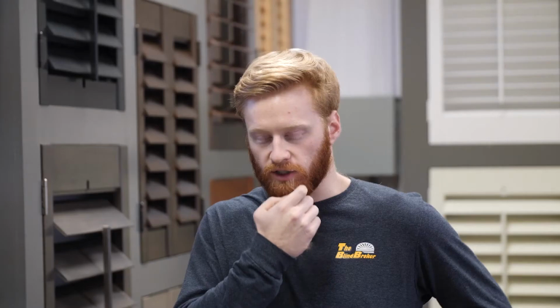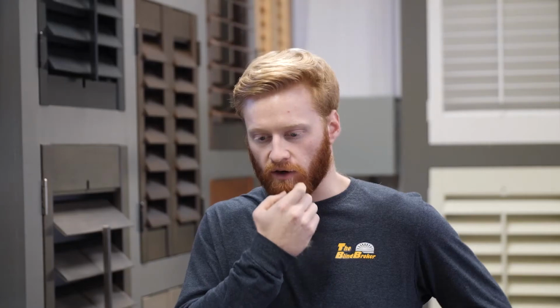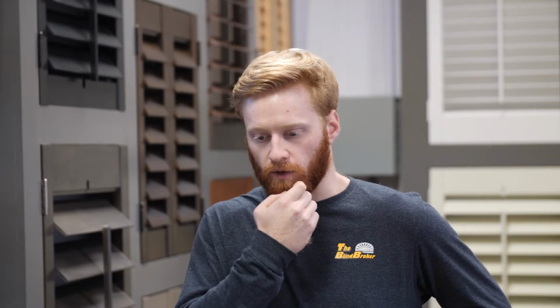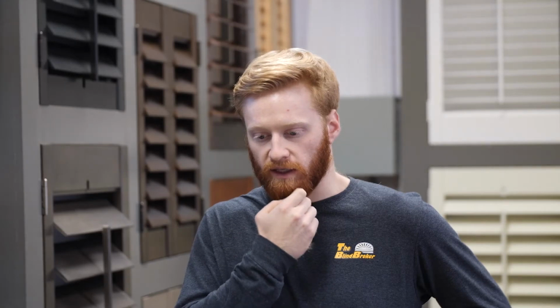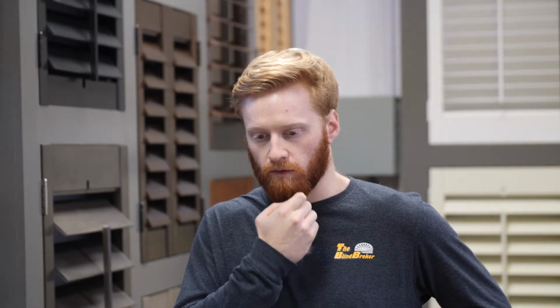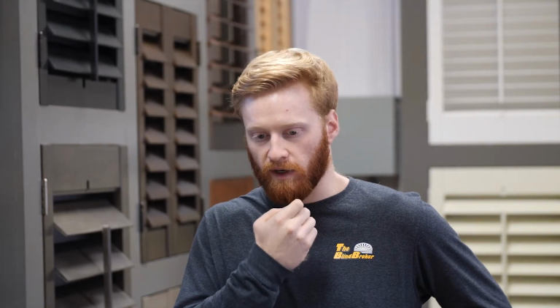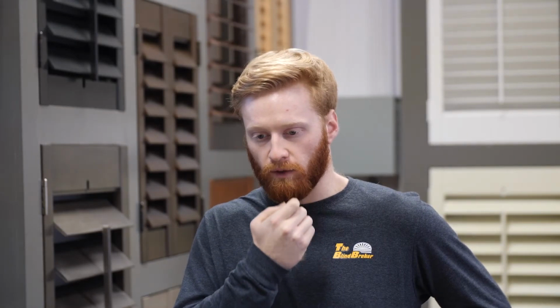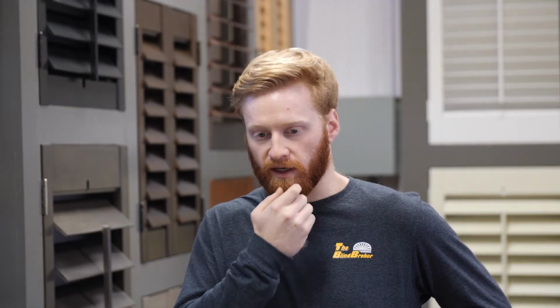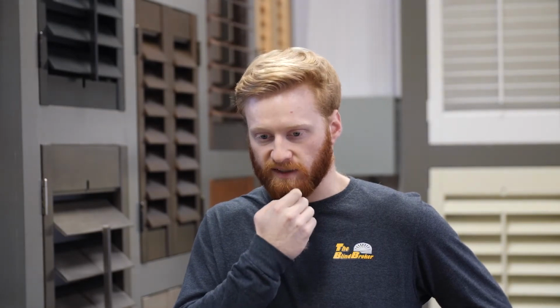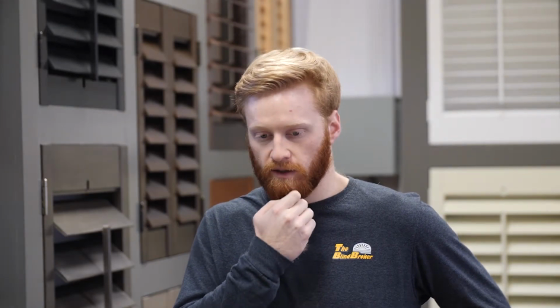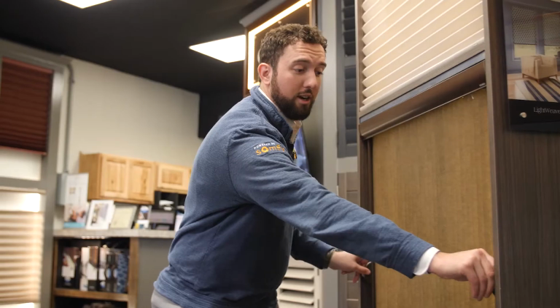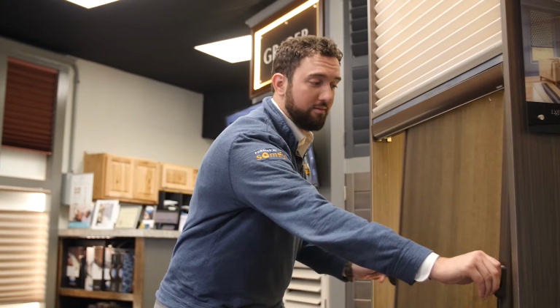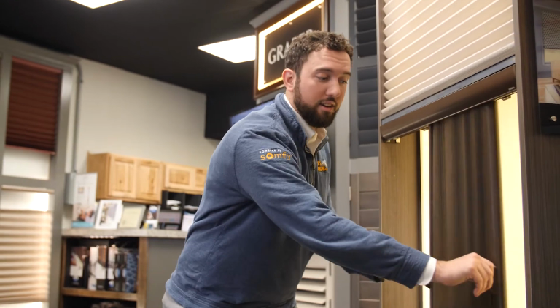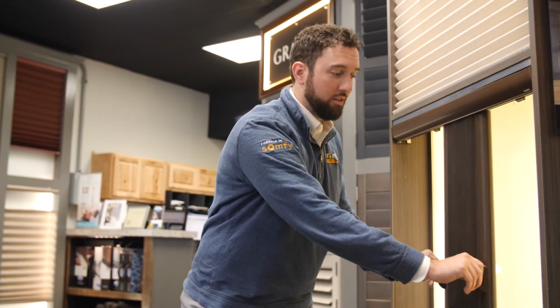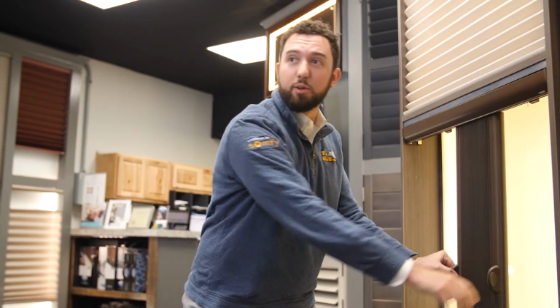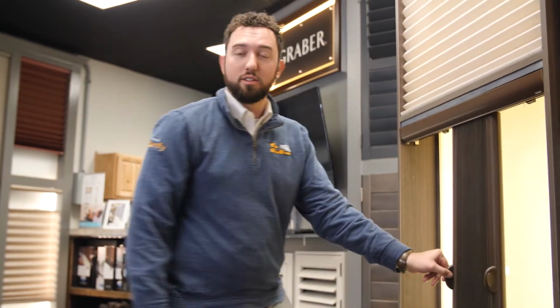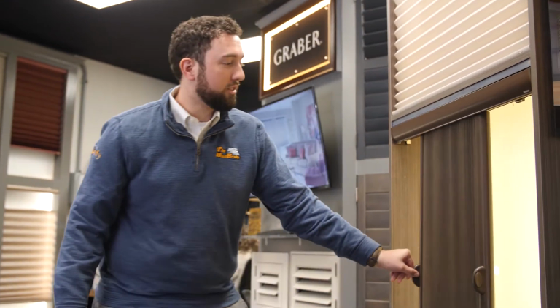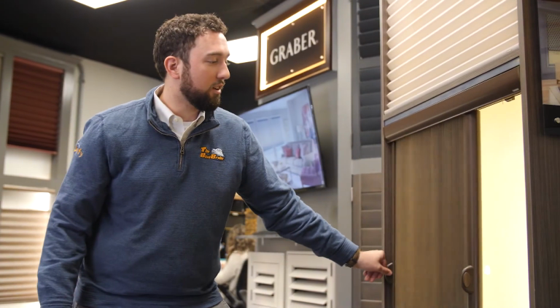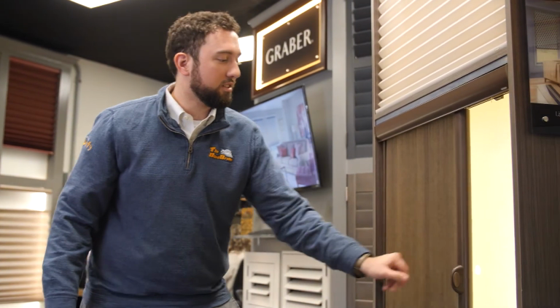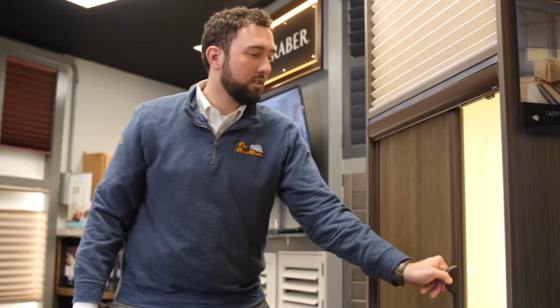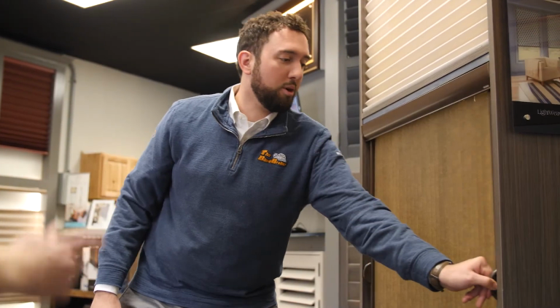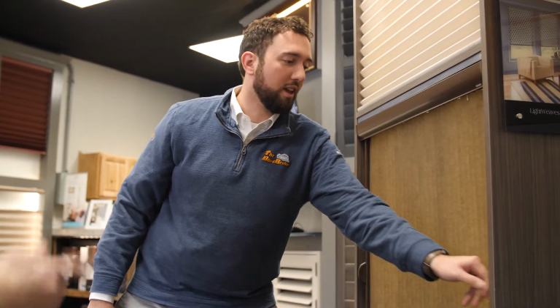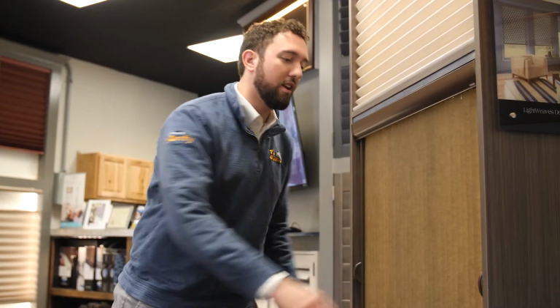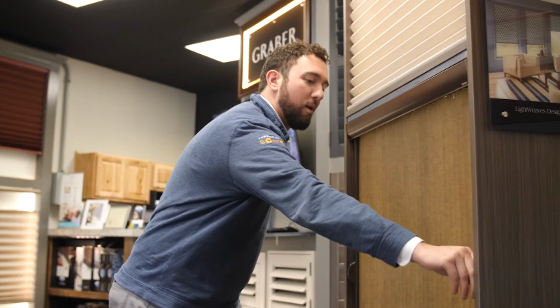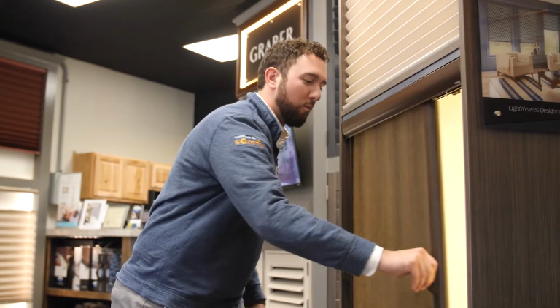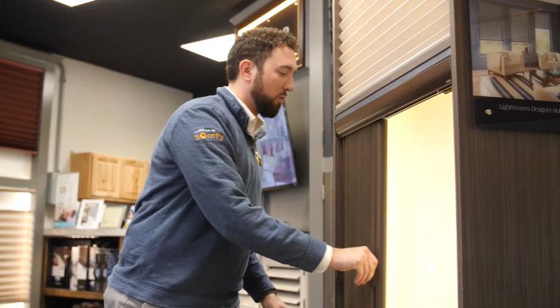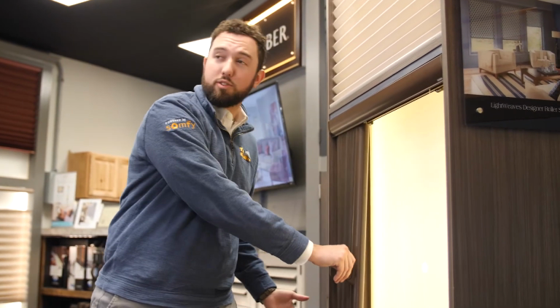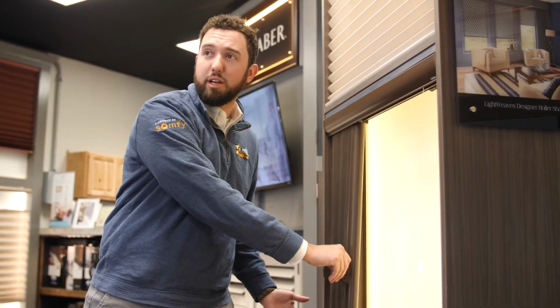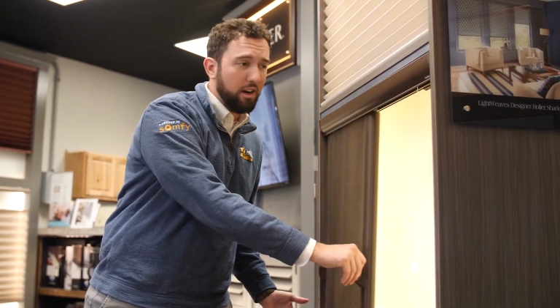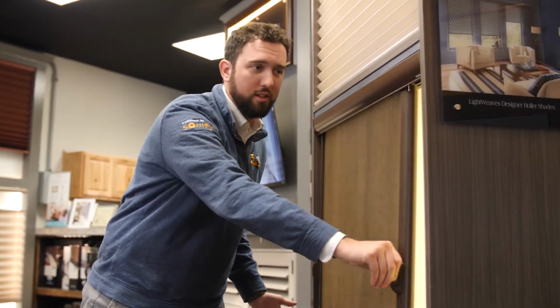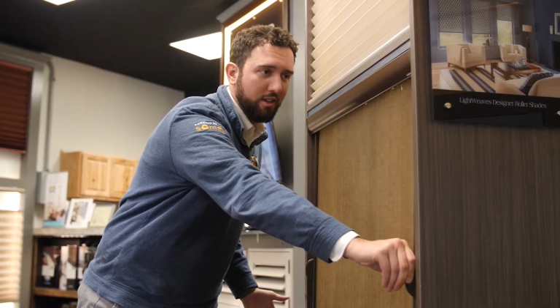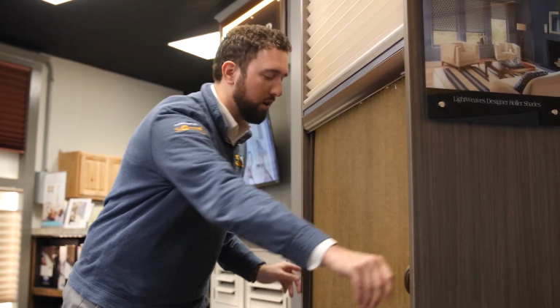Shutters are available in real wood and composite. Dare we stack it in the middle? I think we do. Stack it over here, too. Go over like that. Once more, just for good measure, I'll even close it again for you.